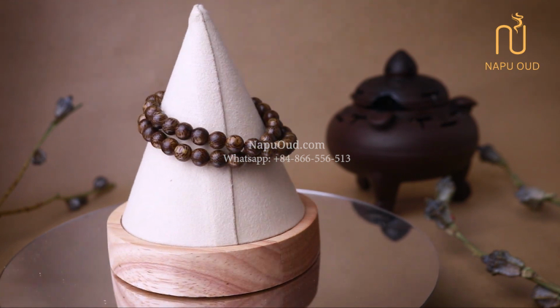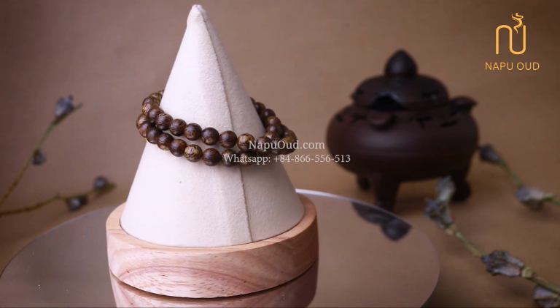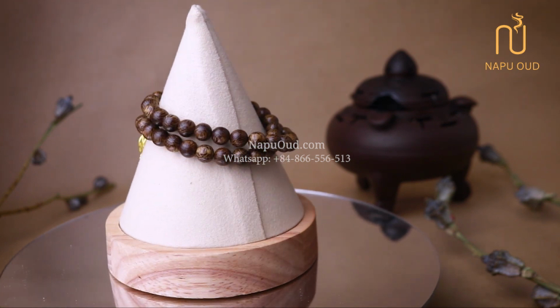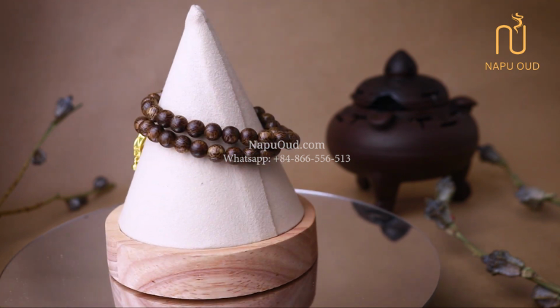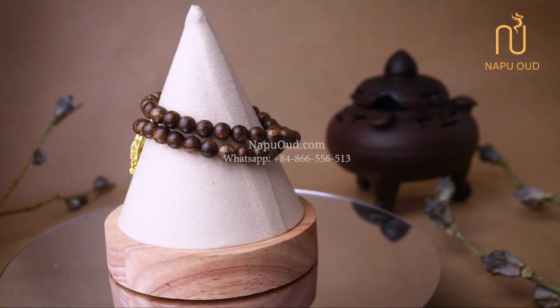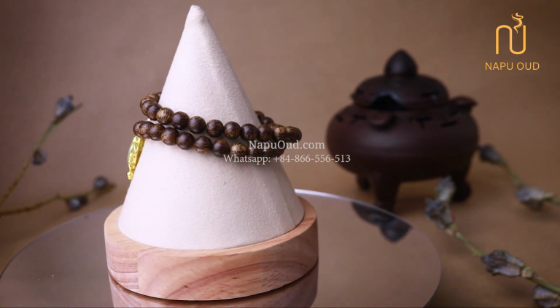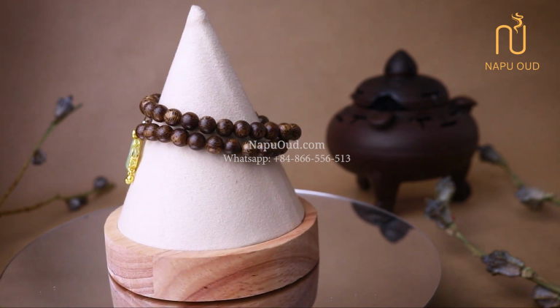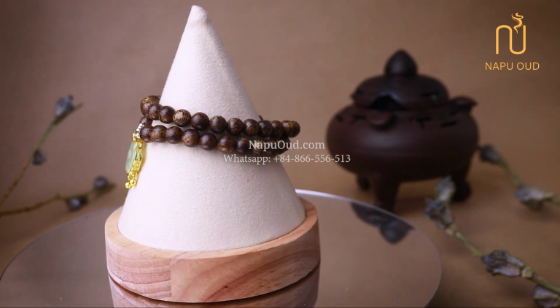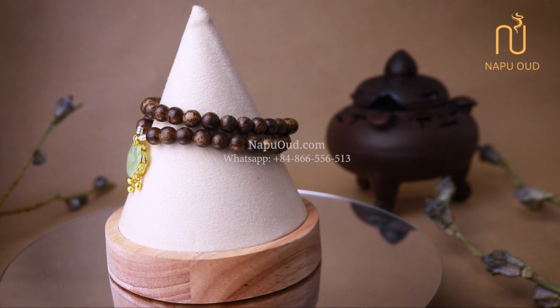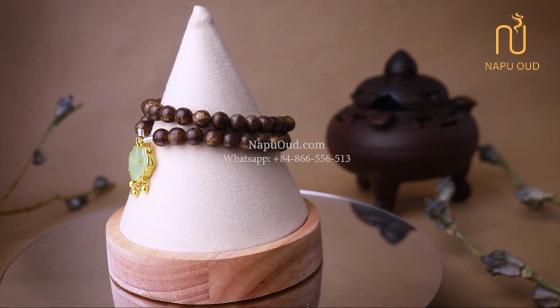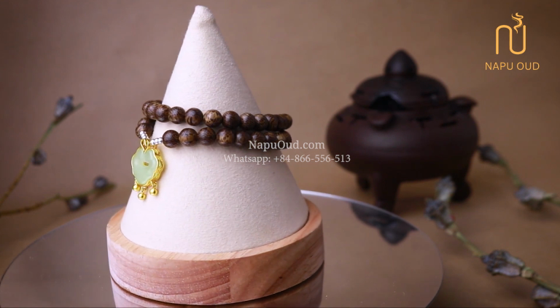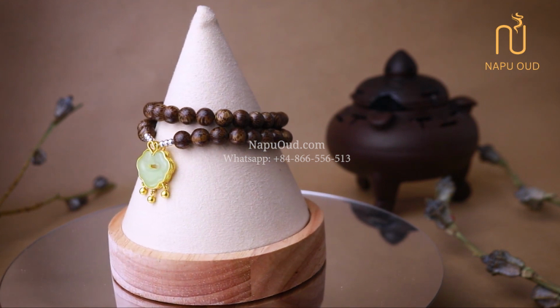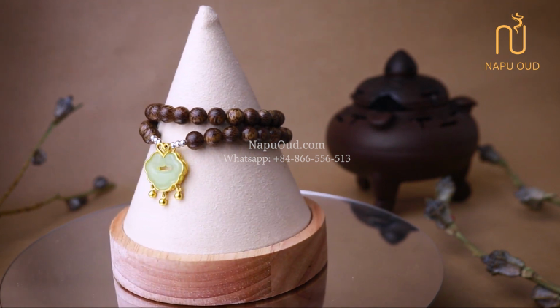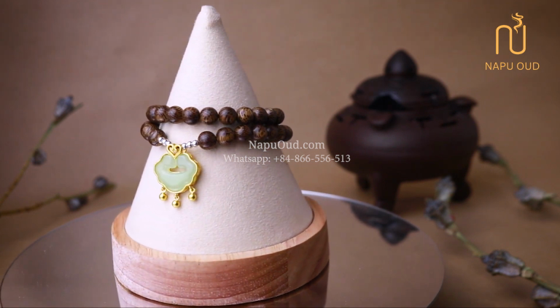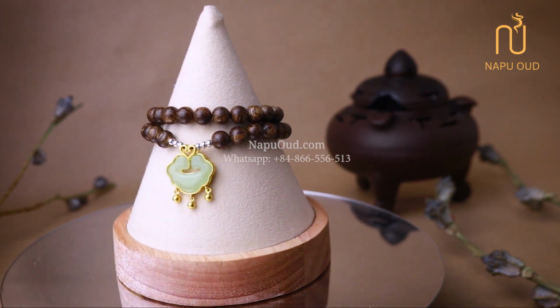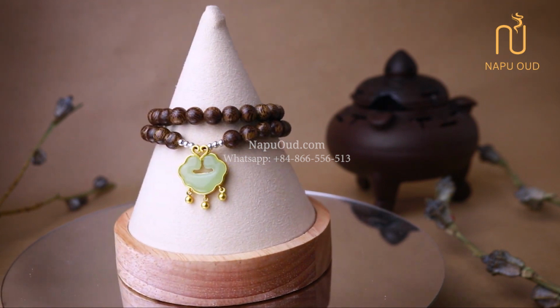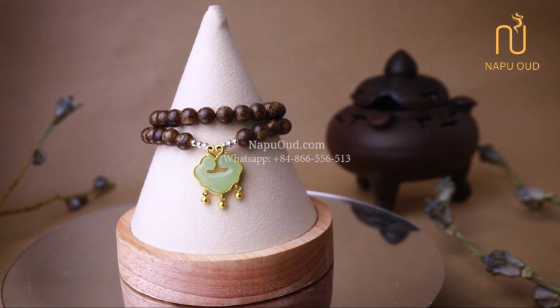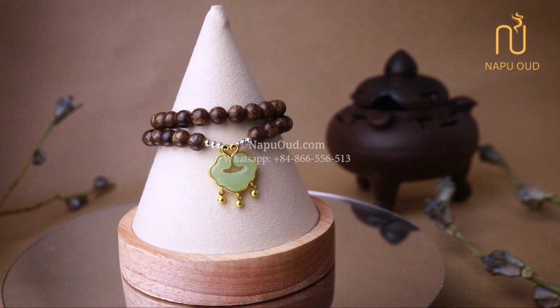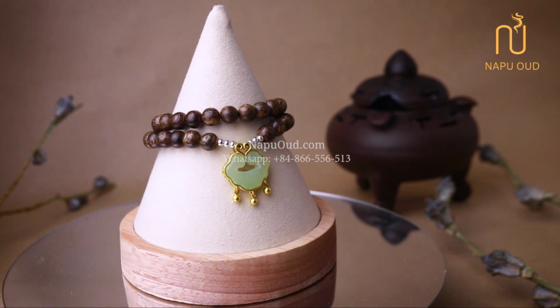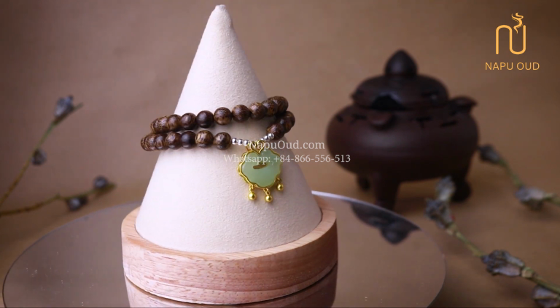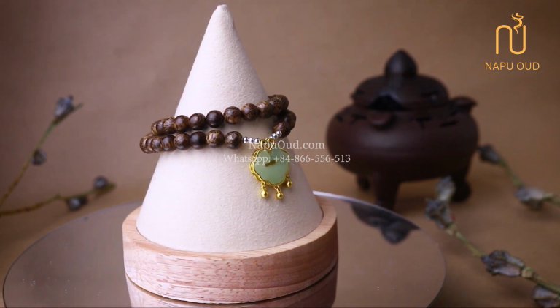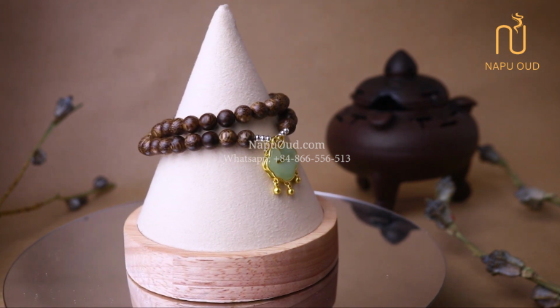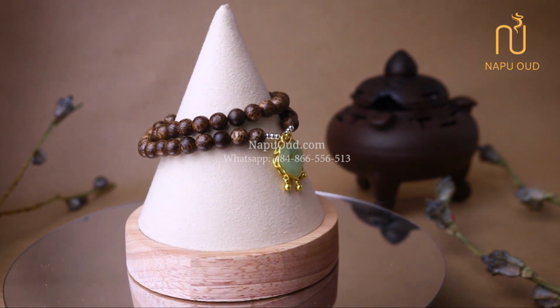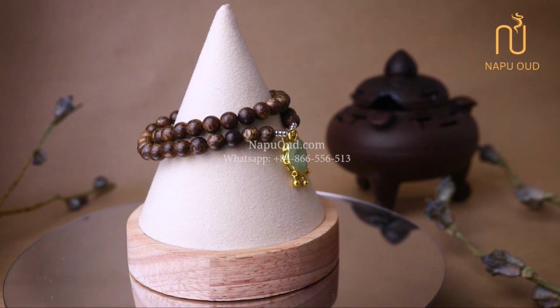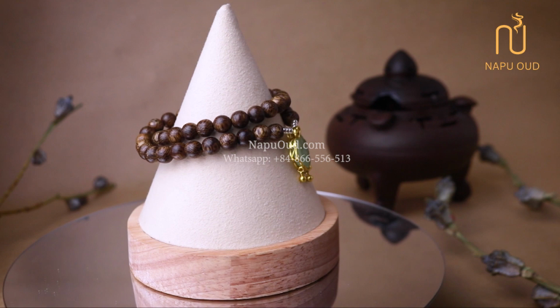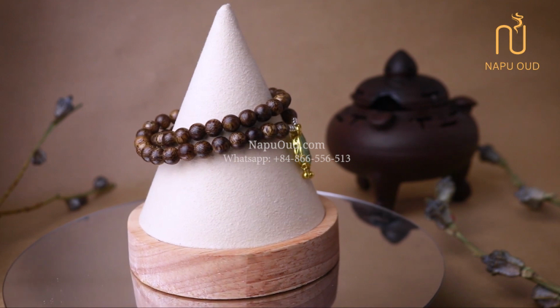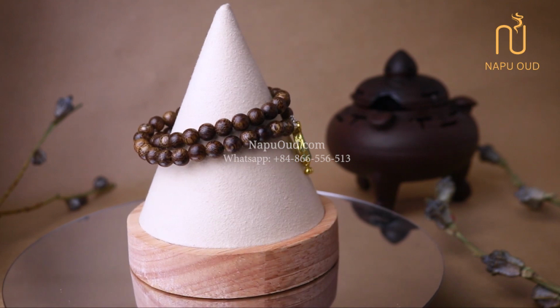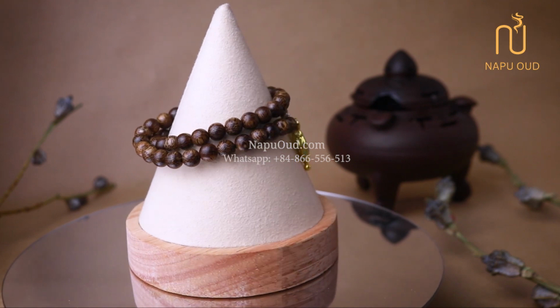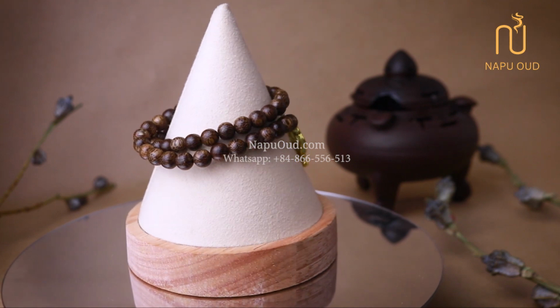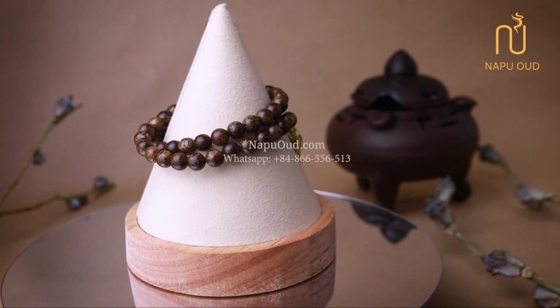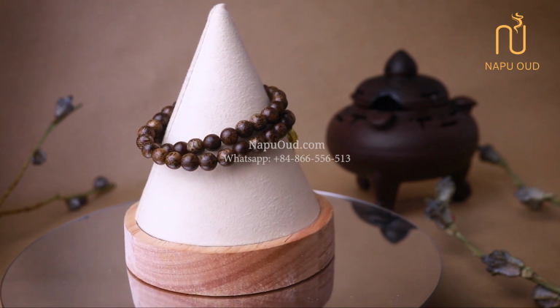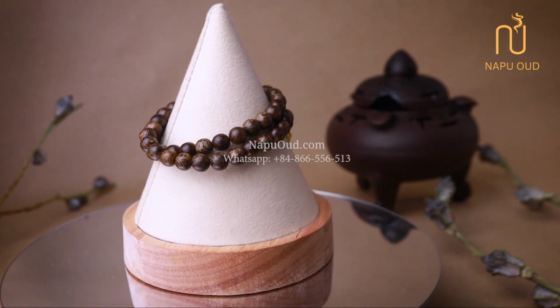That is the Laos natural Agua bracelet with 6mm bit size, designed to wrap 2 times around the wrist, mixed with gold plate charms and silver bits.